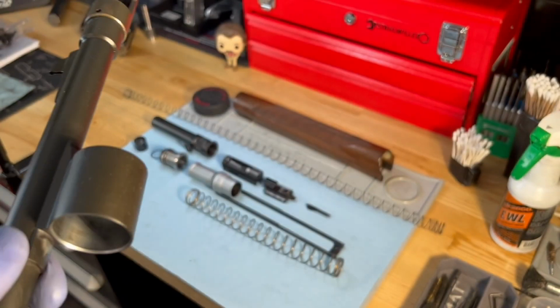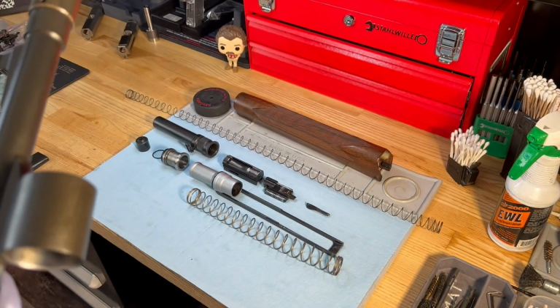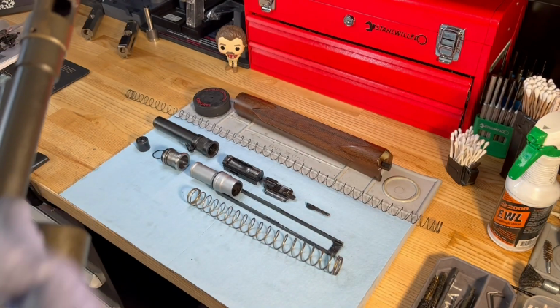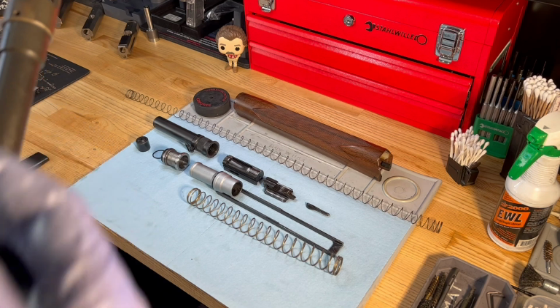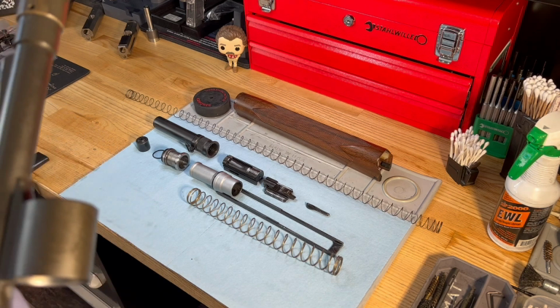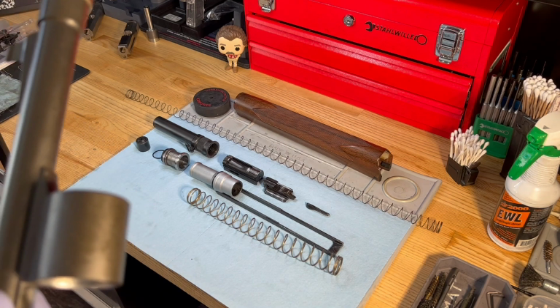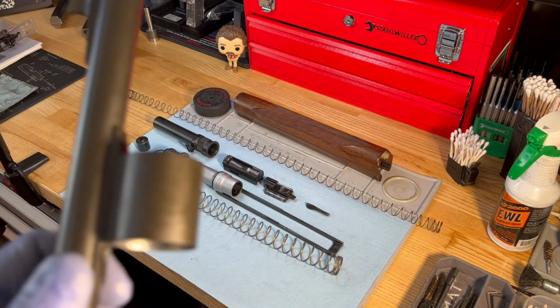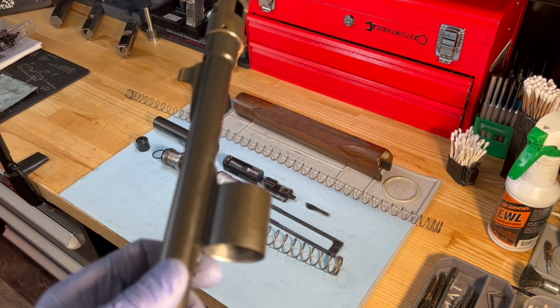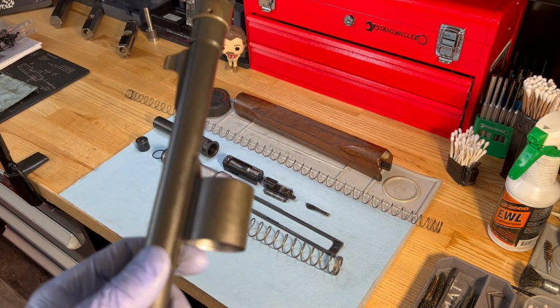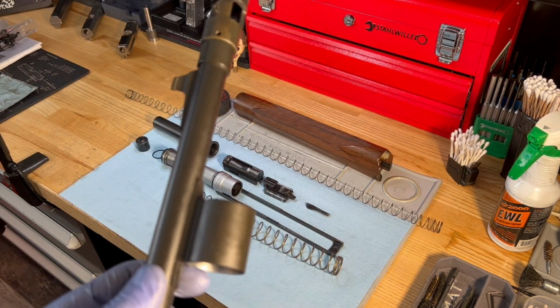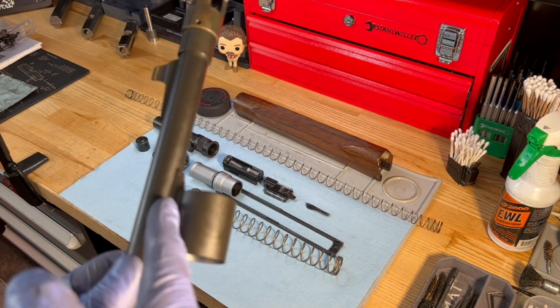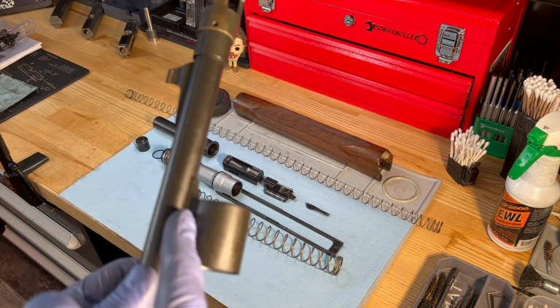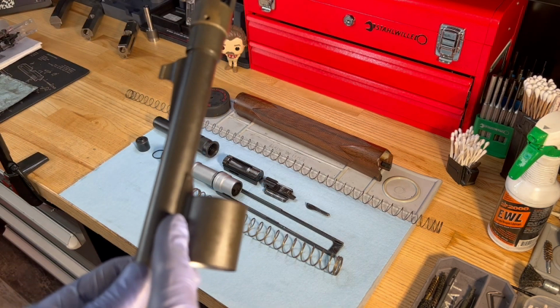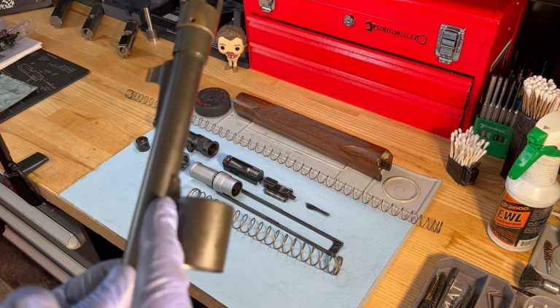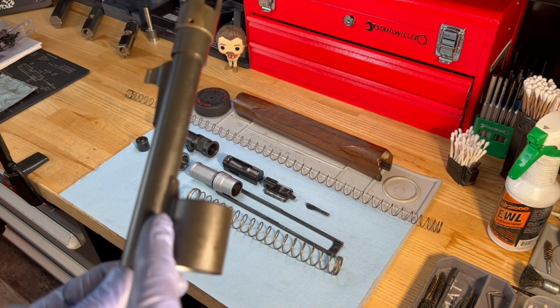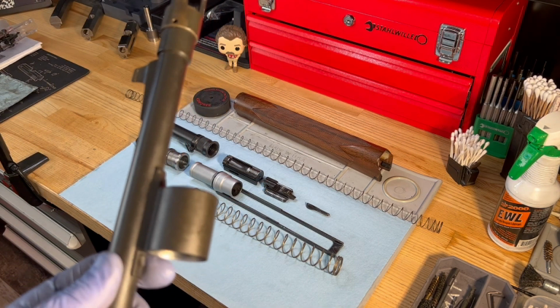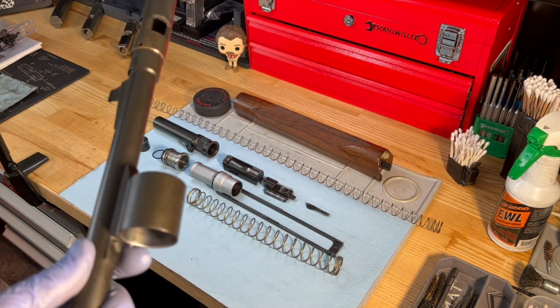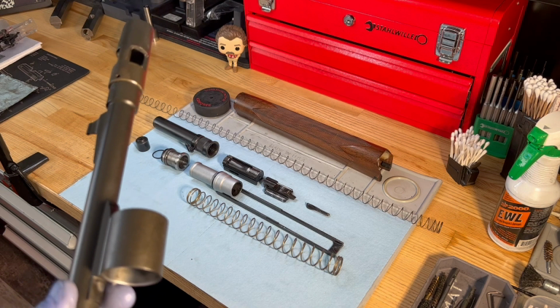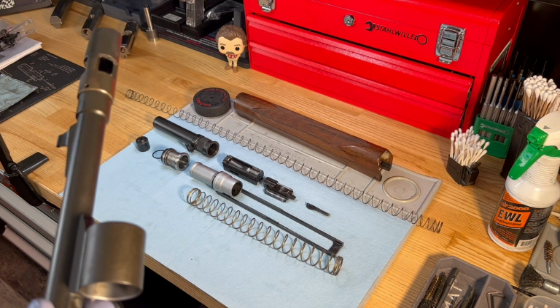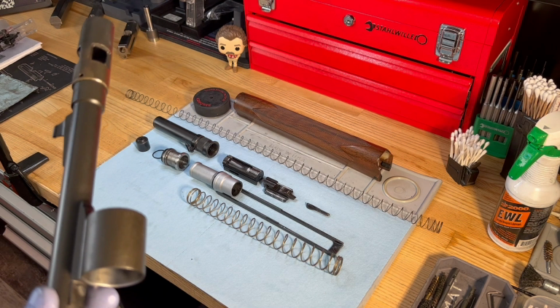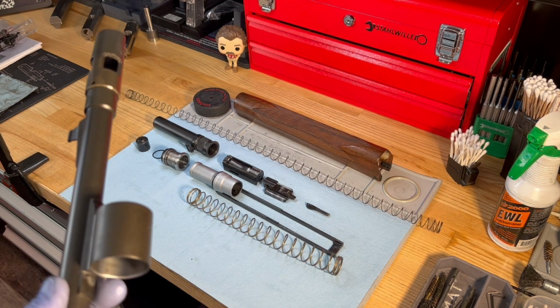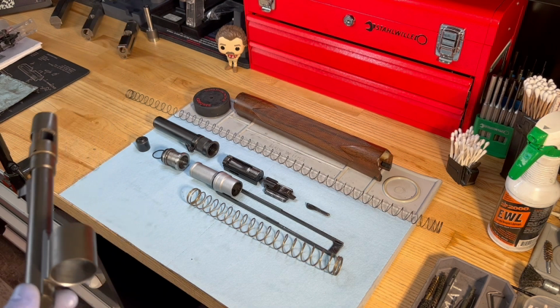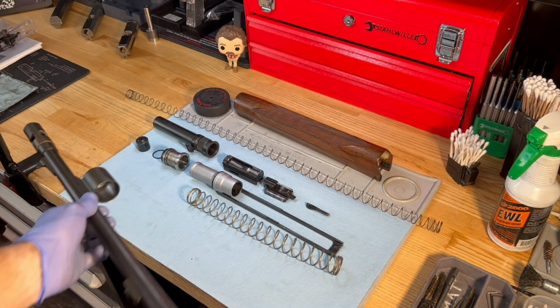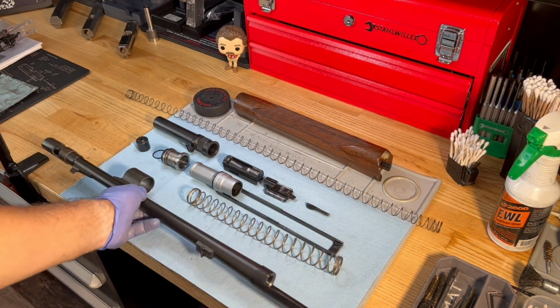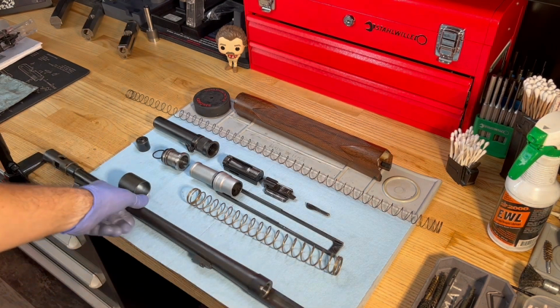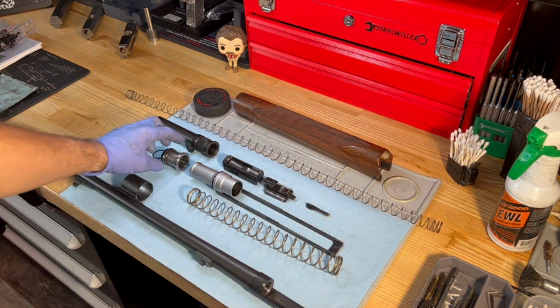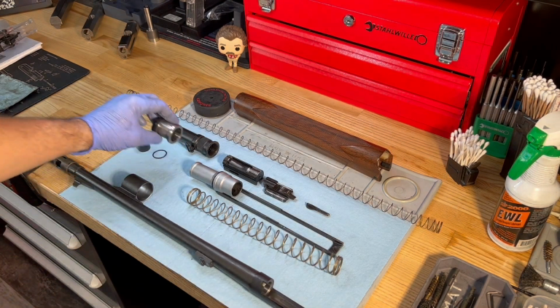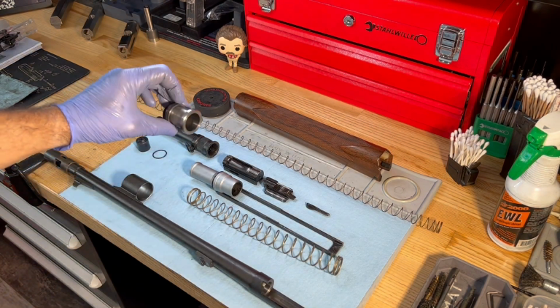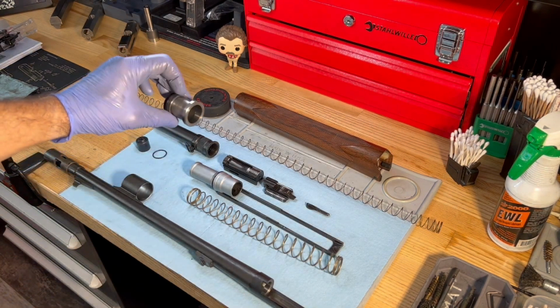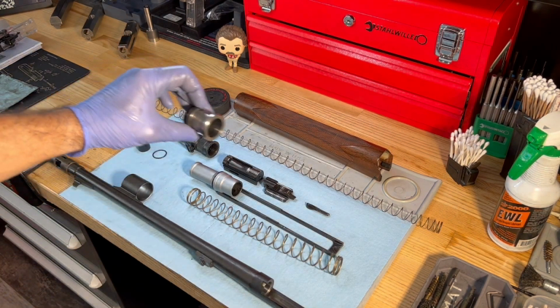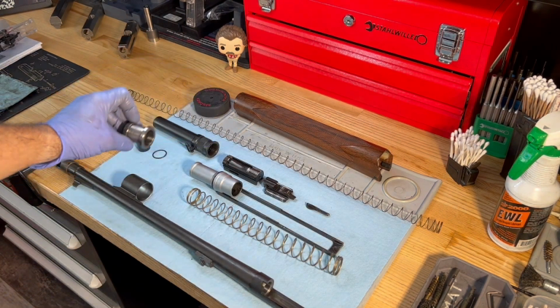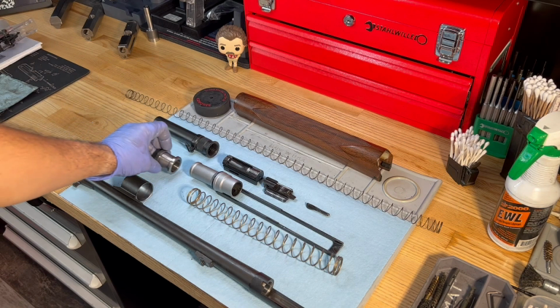When the cartridge is fired, that expanding gas — some of it is diverted through those two ports — and then they push against the gas piston and push it to the rear.